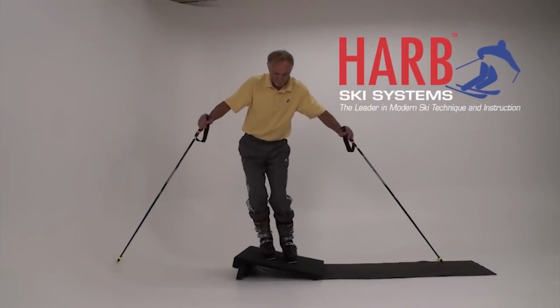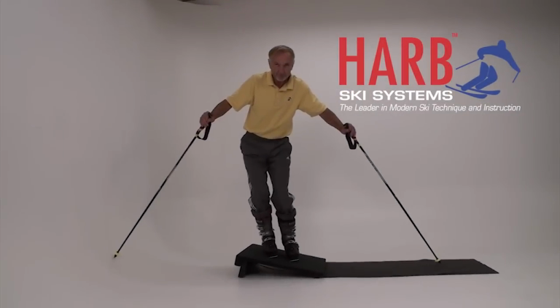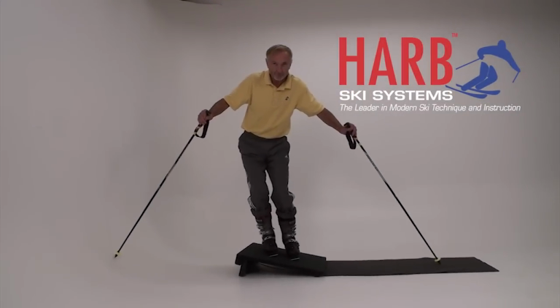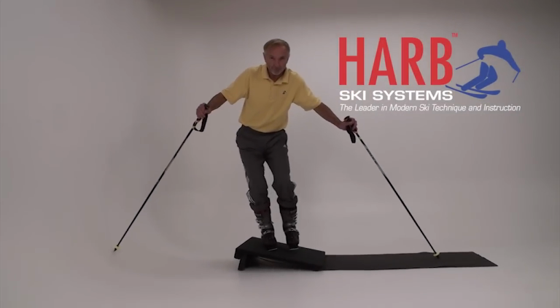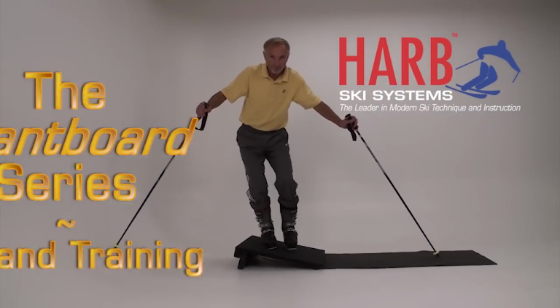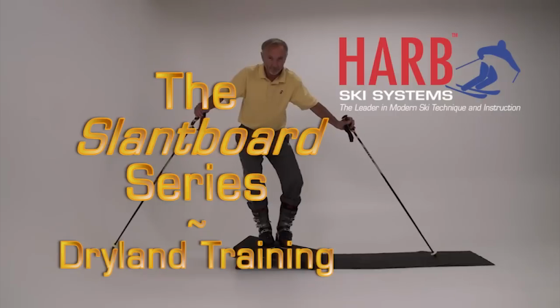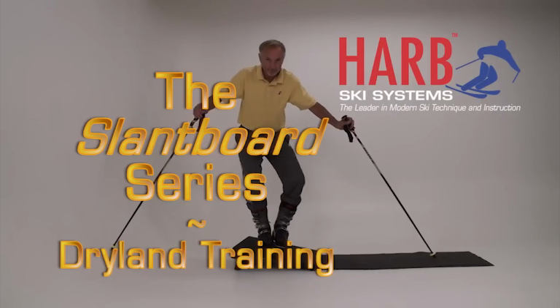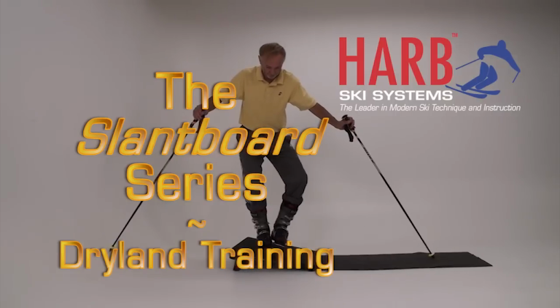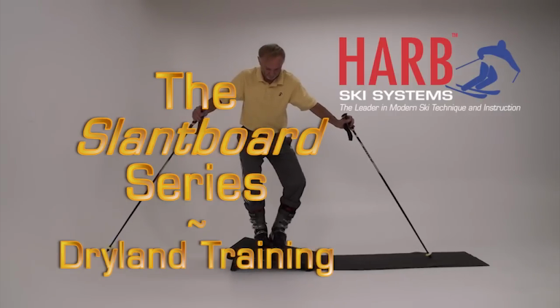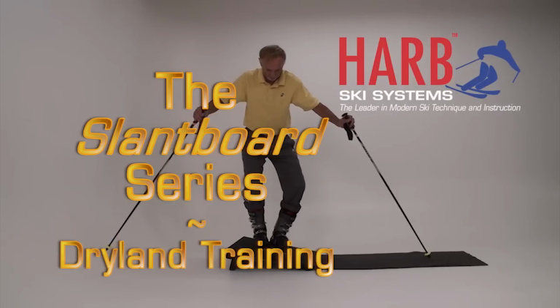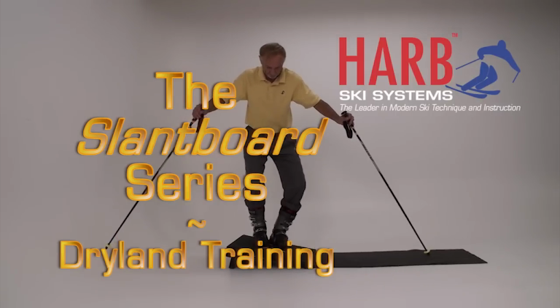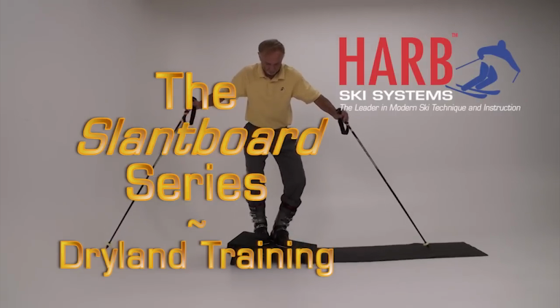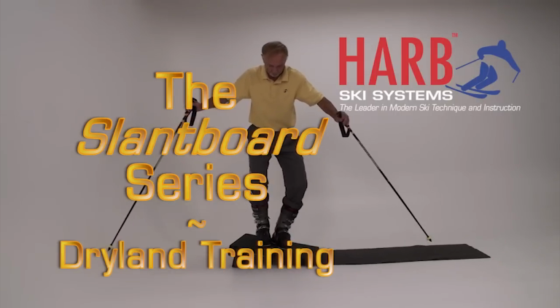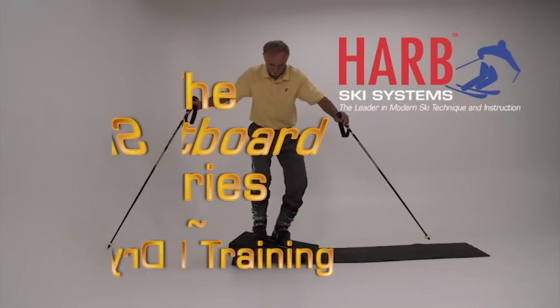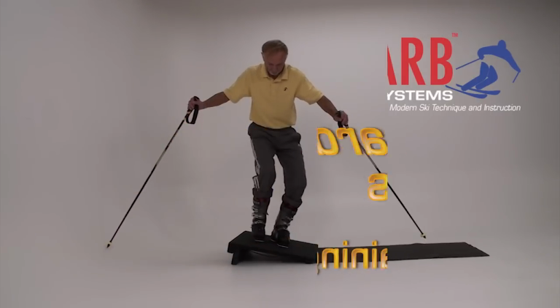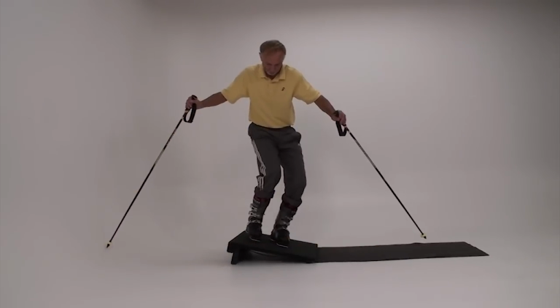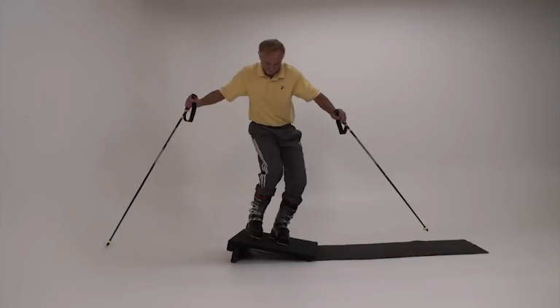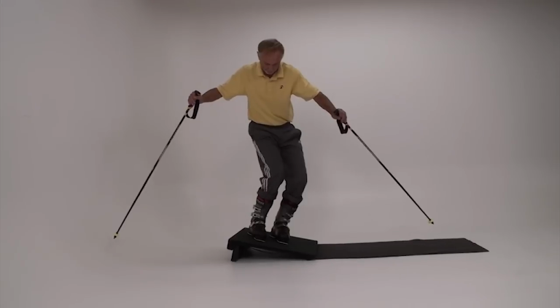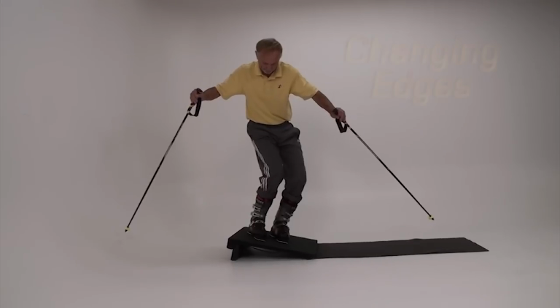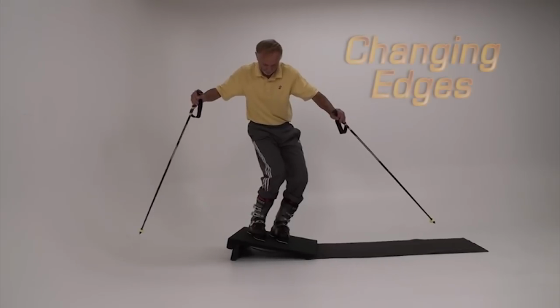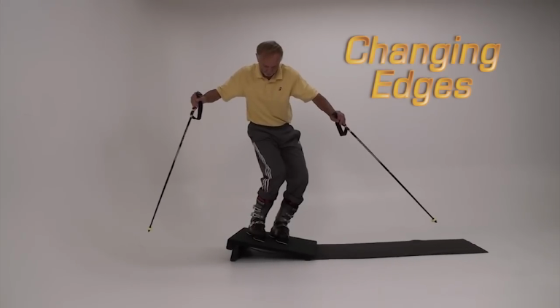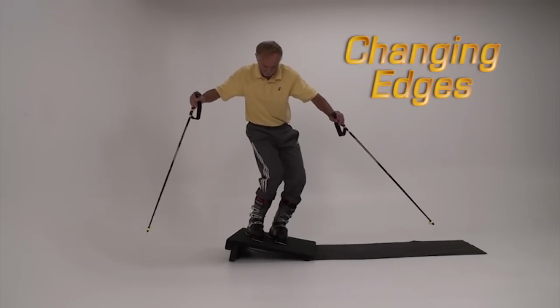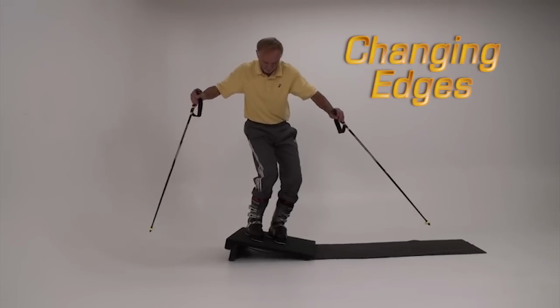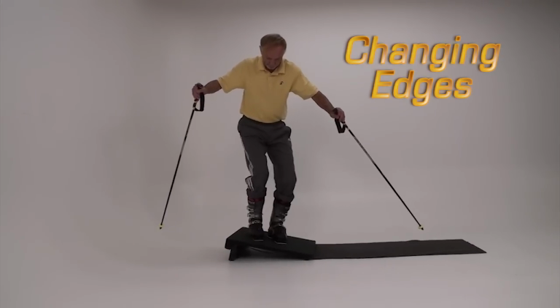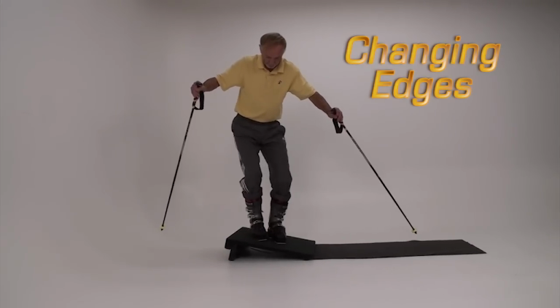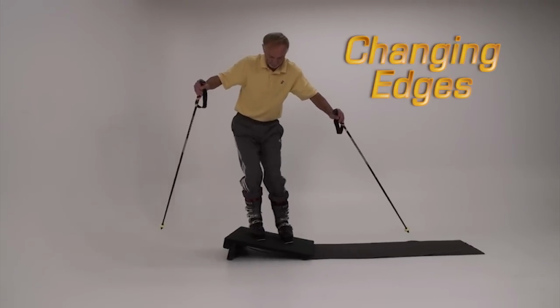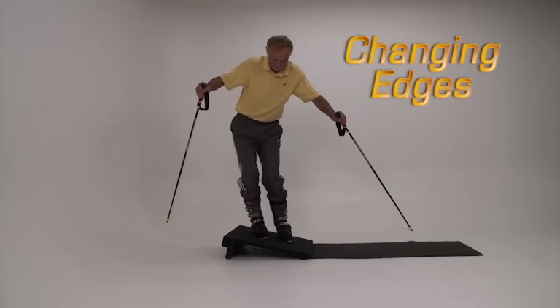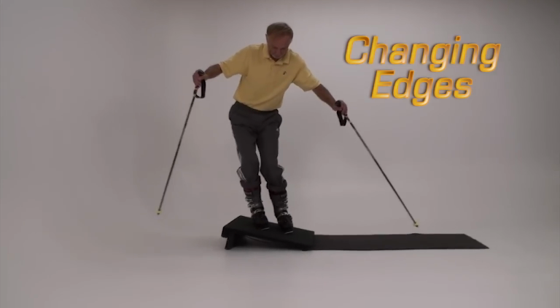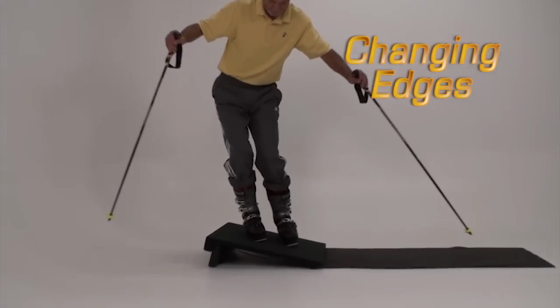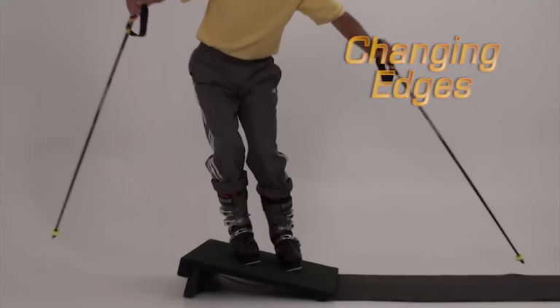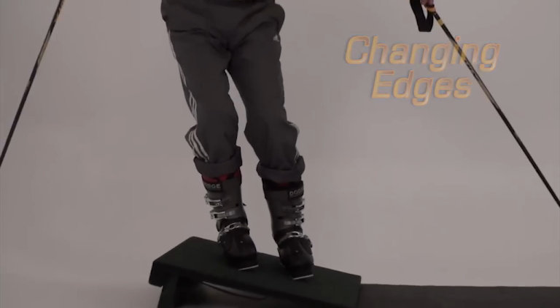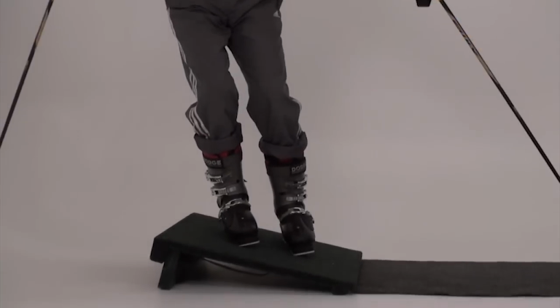The fourth segment in this series brings us to the complete edge change. Transitioning from uphill to downhill edges on the slope is a challenging exercise requiring balance and hip flexibility.